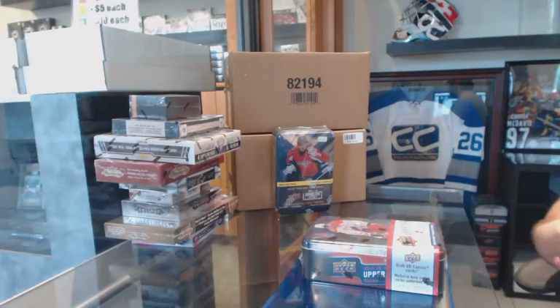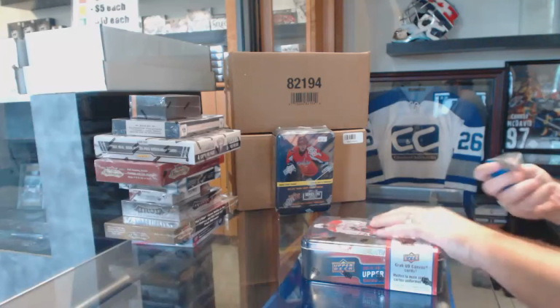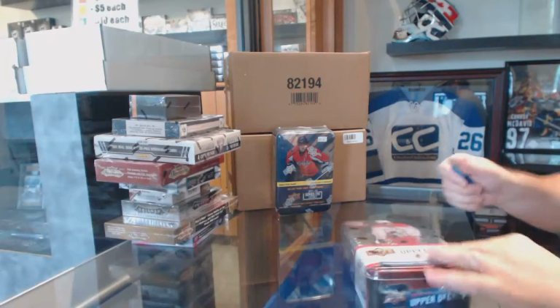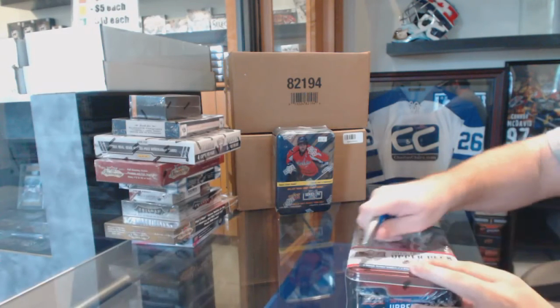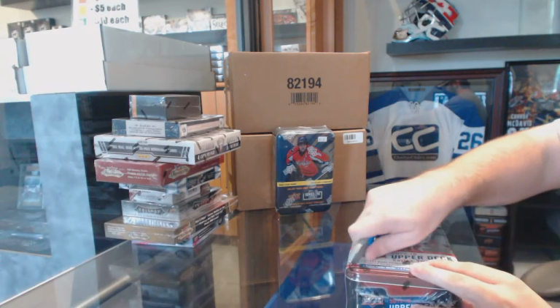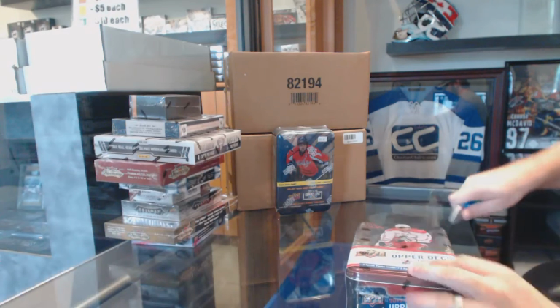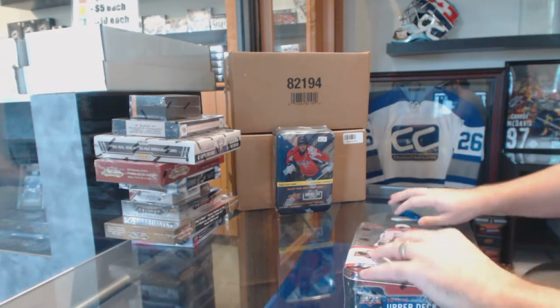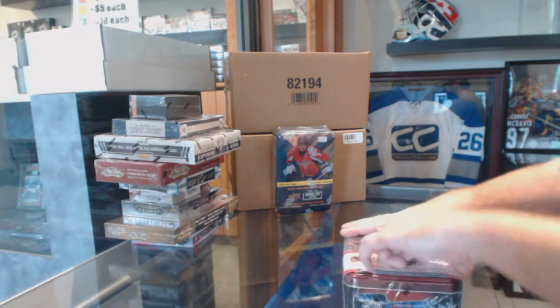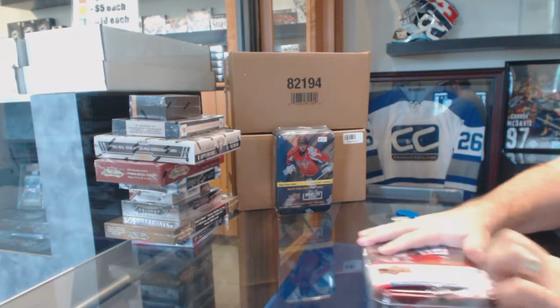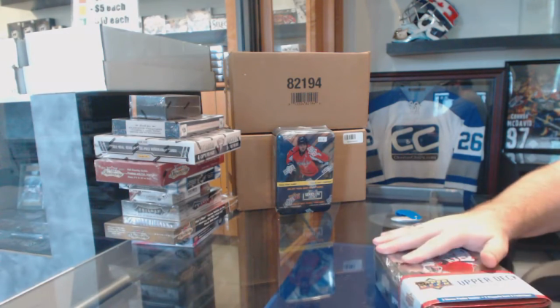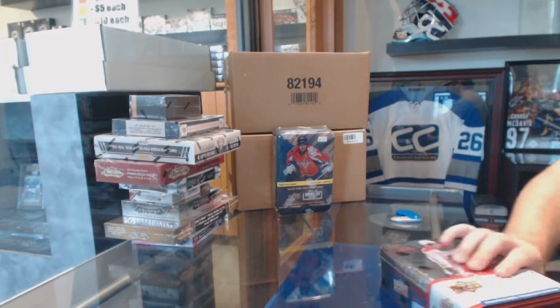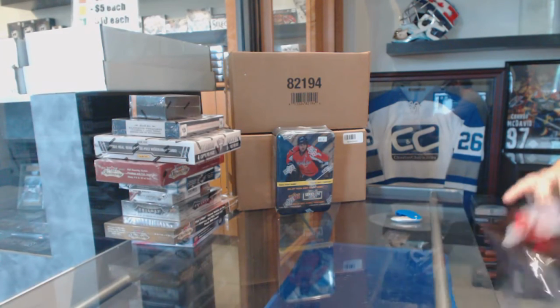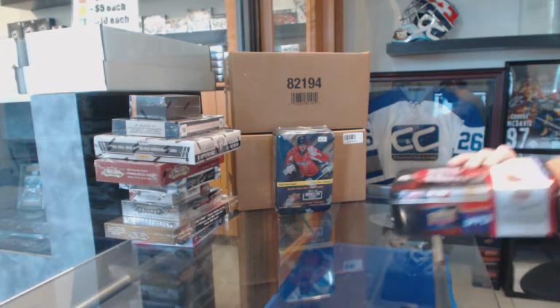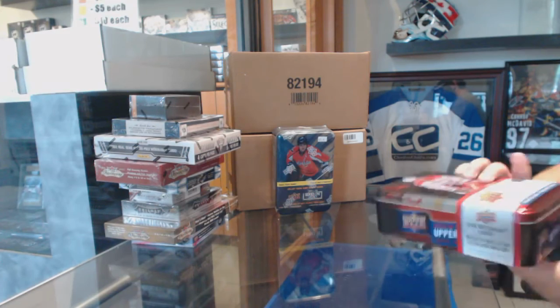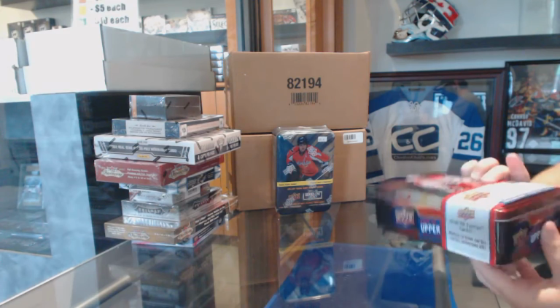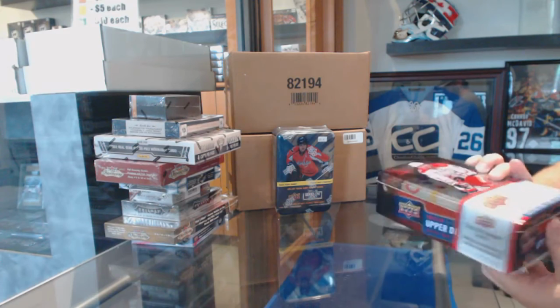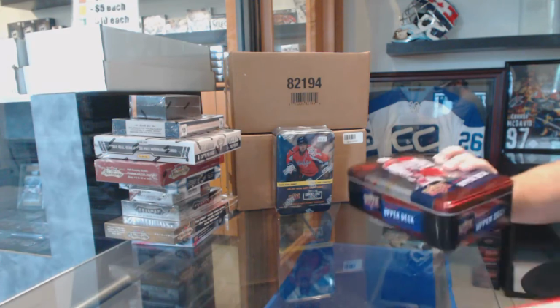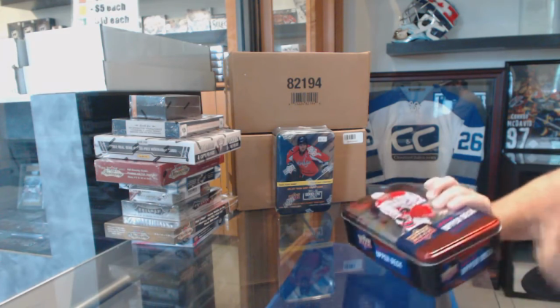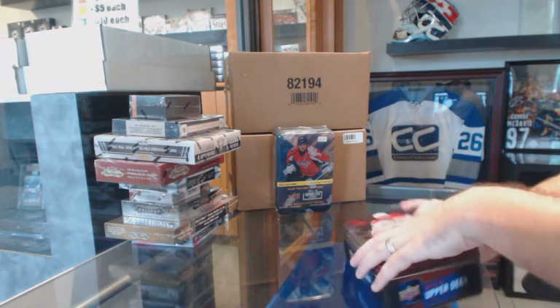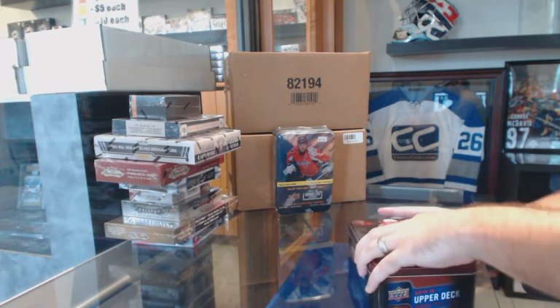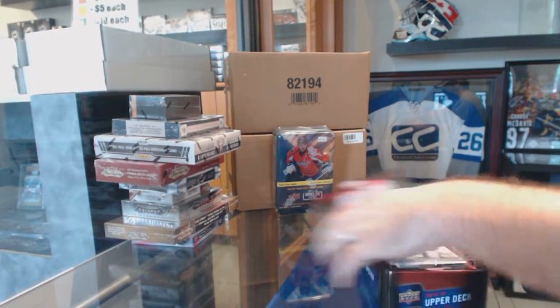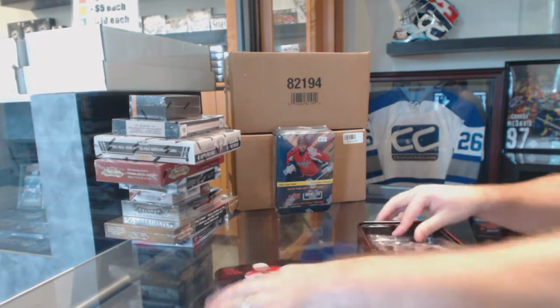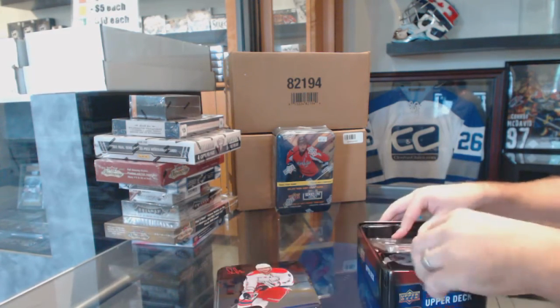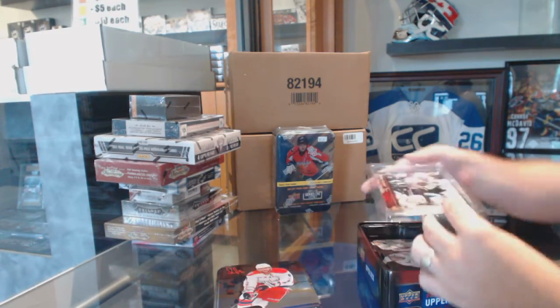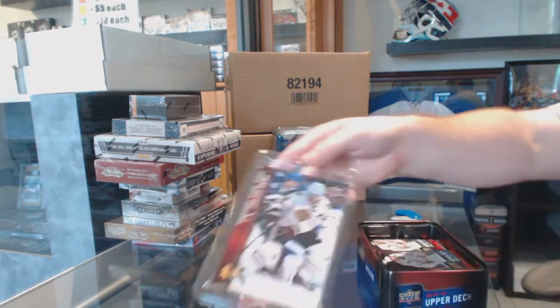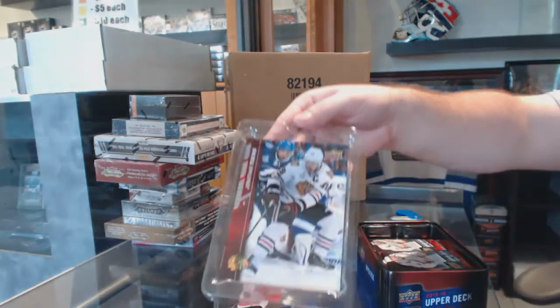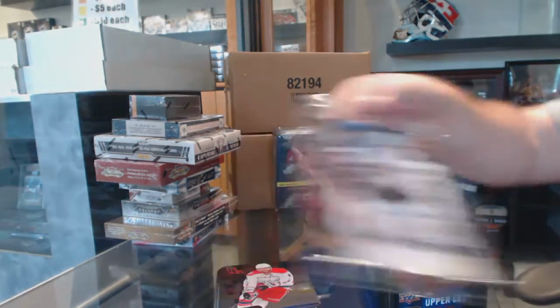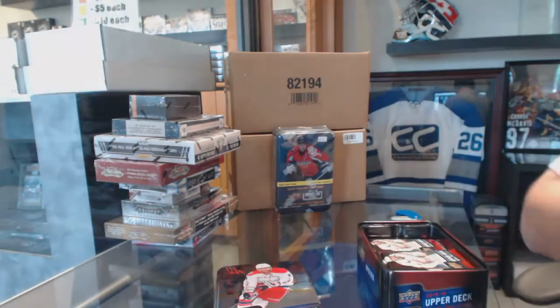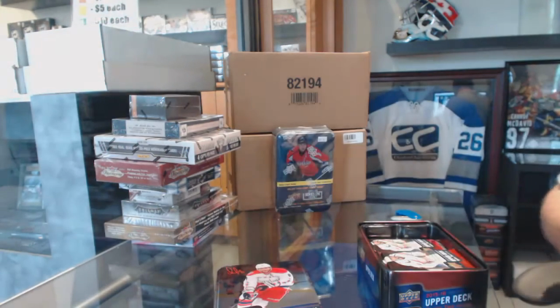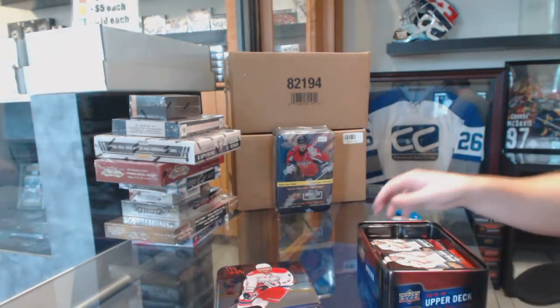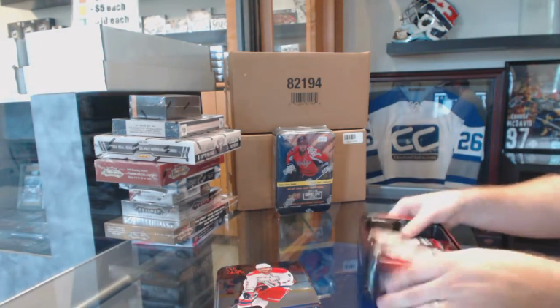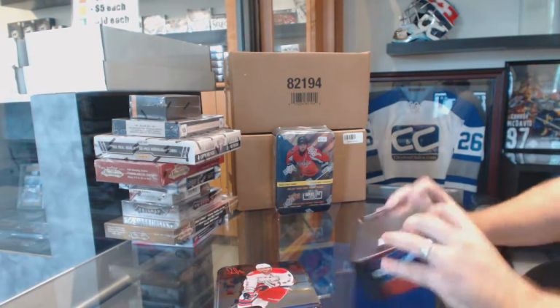Here we go, starting off C&C Break number 1695. We've got the 1516 Series 2, 1112 Series 1, and an oversized Johnny T — that'll be given away.